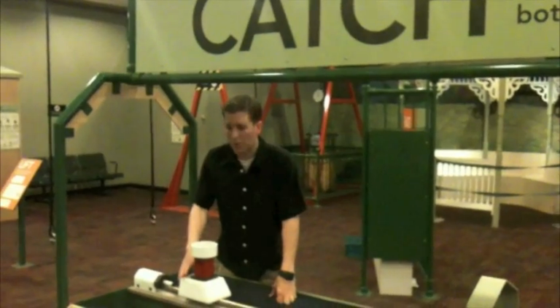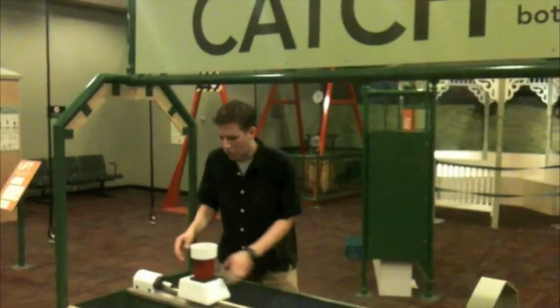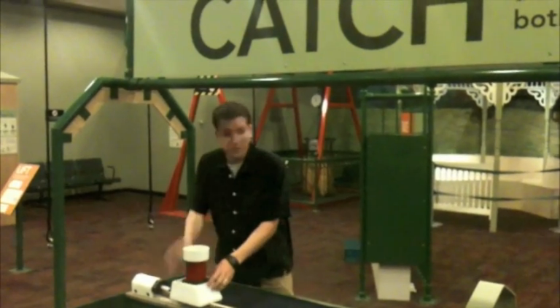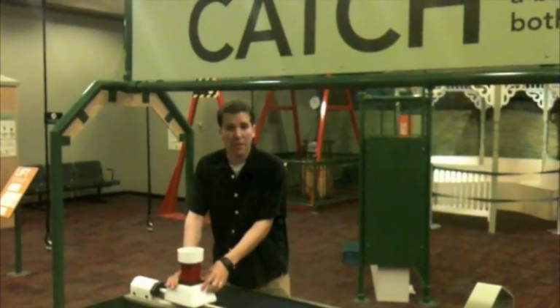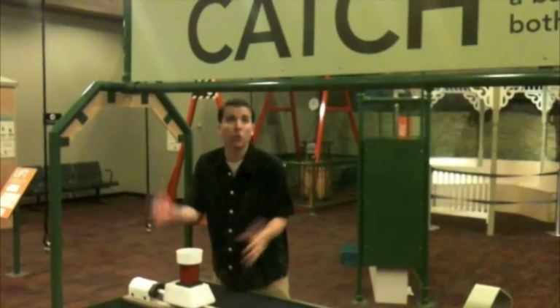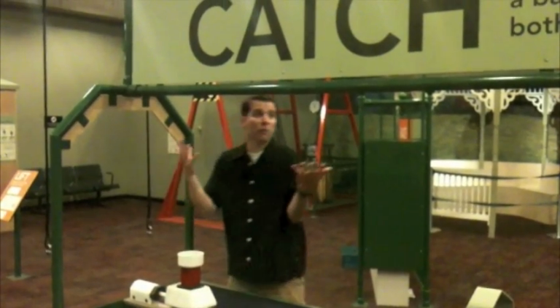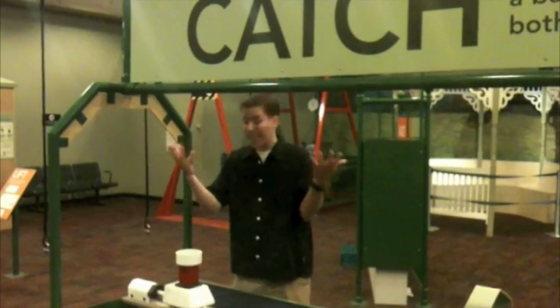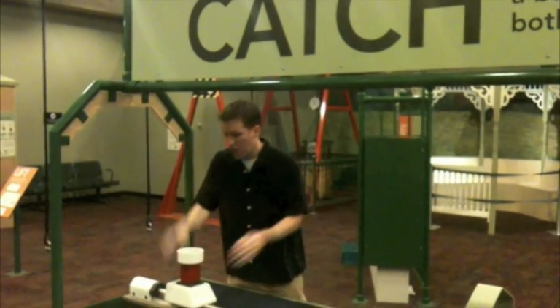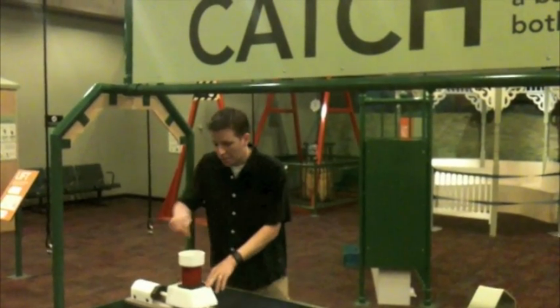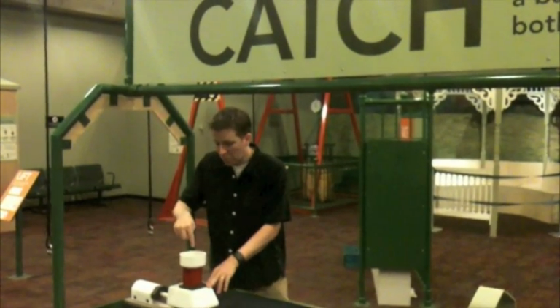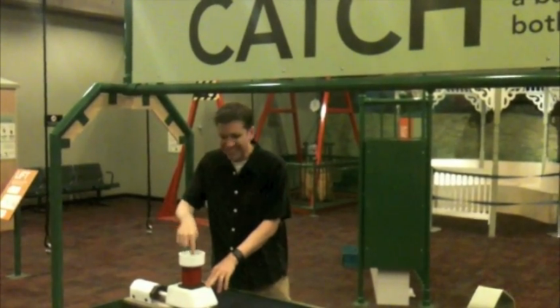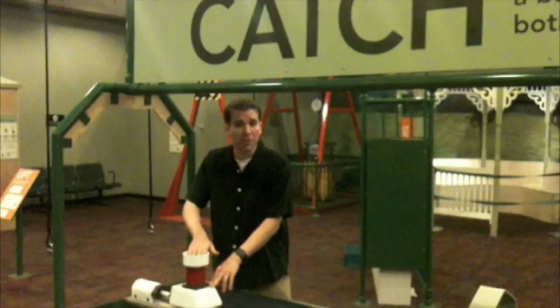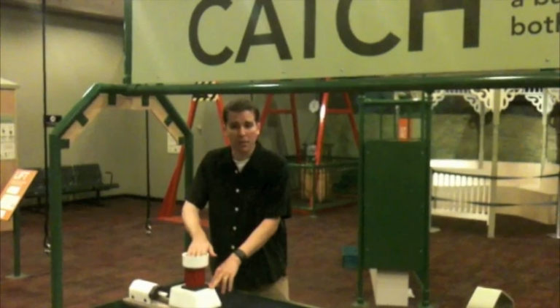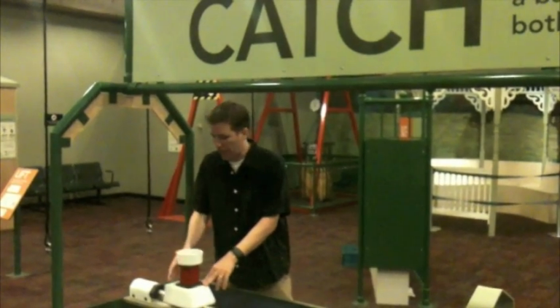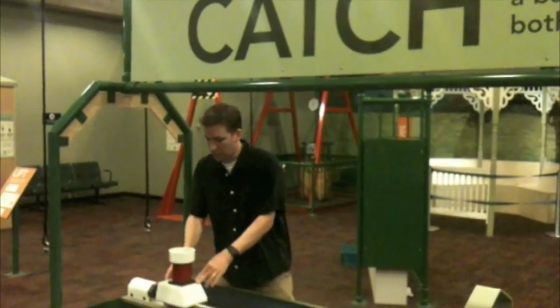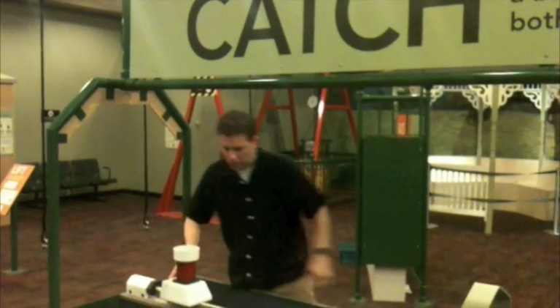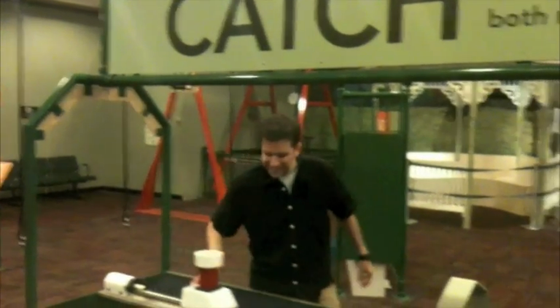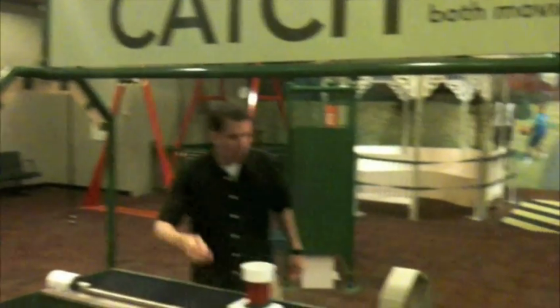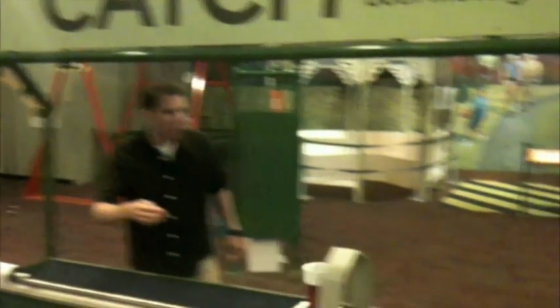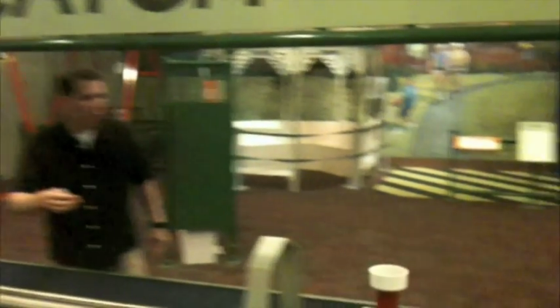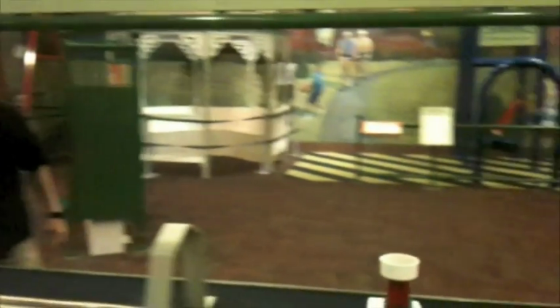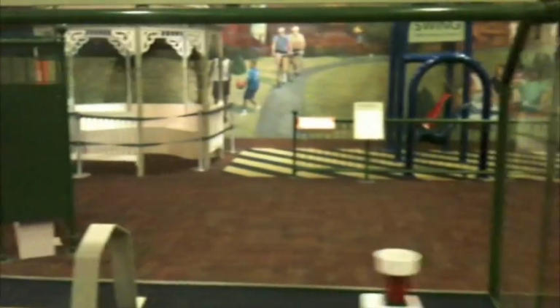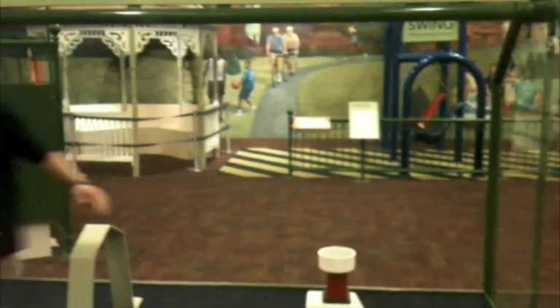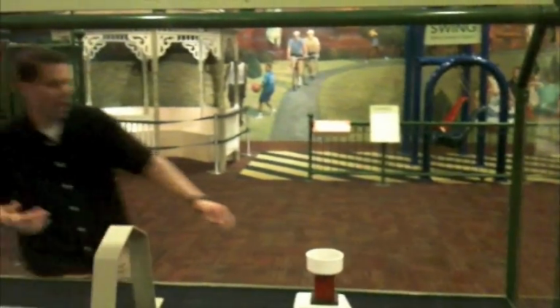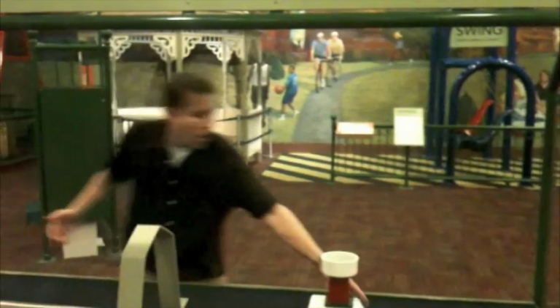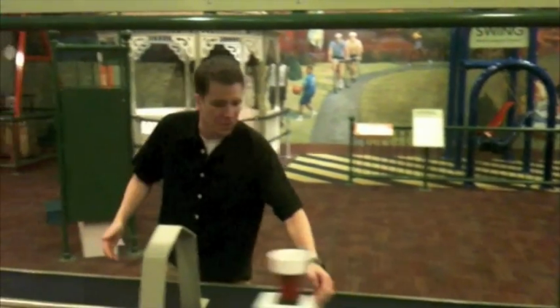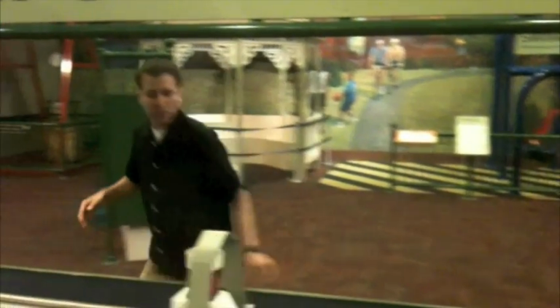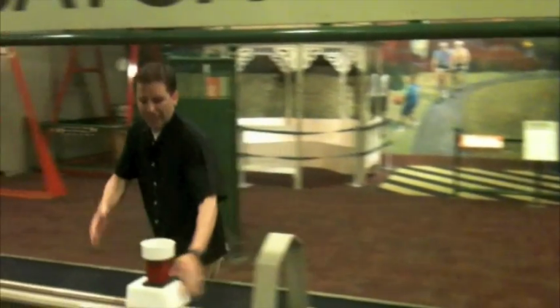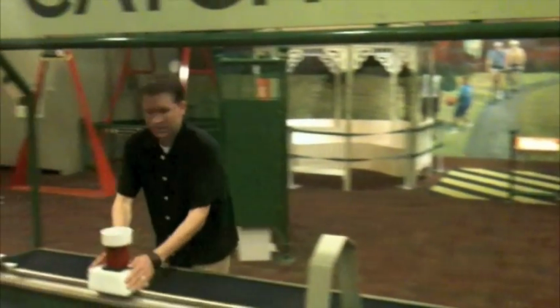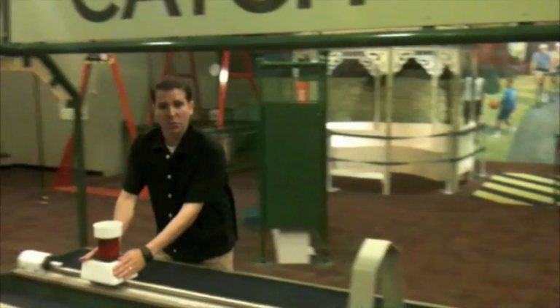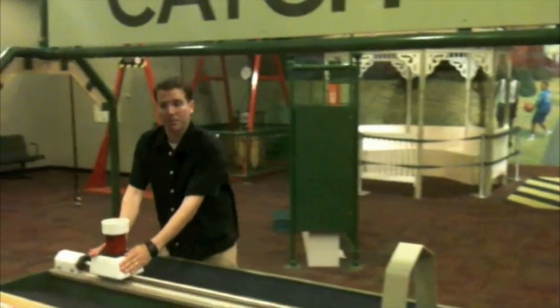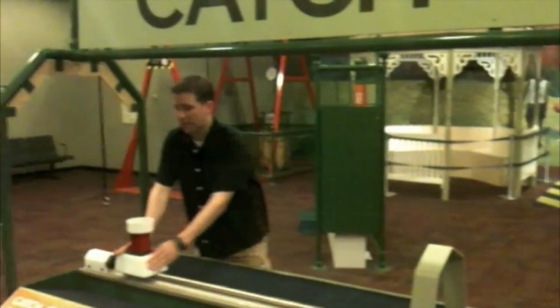This is the Museum of Science. This is a really cool contraption called Catch. There's a little ball inside of this device, and what happens is you basically send it all the way through. The goal is to see whether or not the ball is going to be the same speed as the contraption that it's being held in.